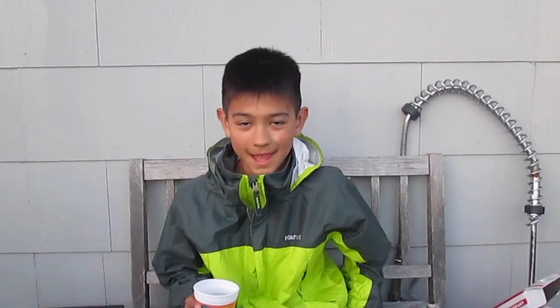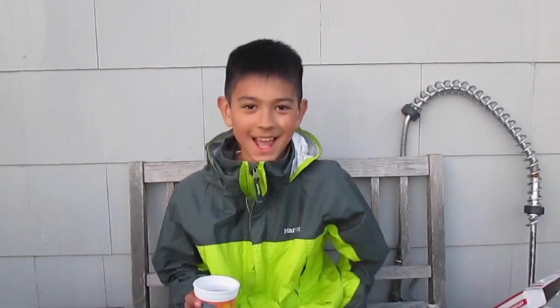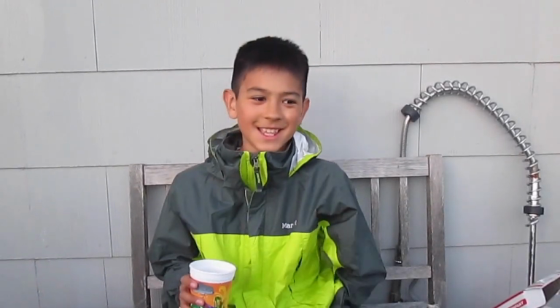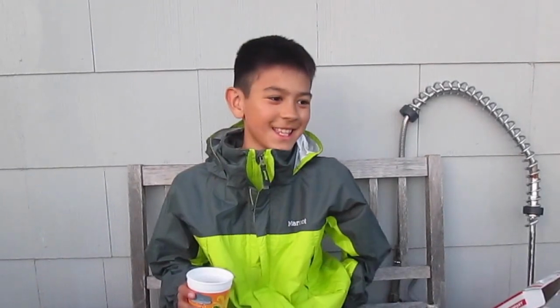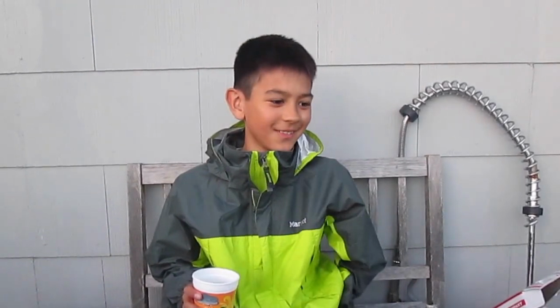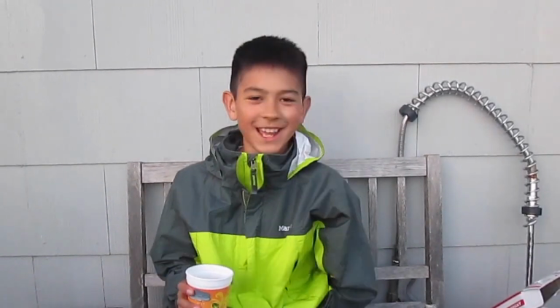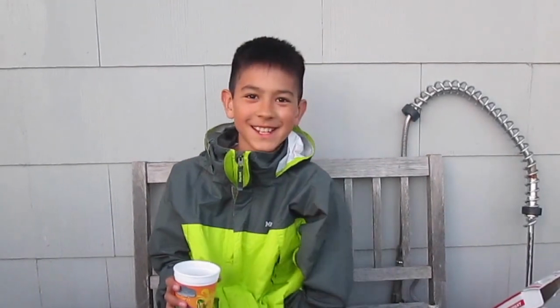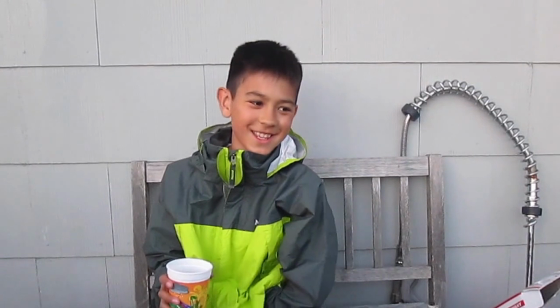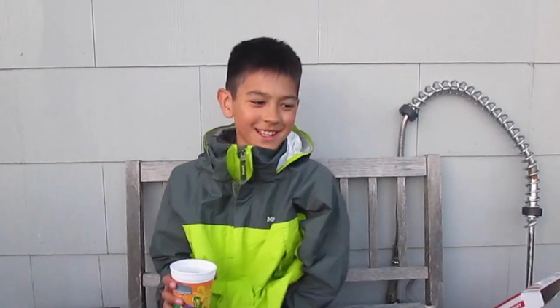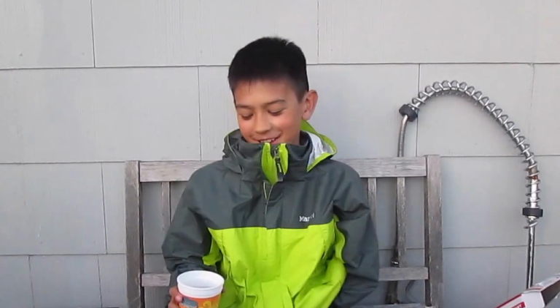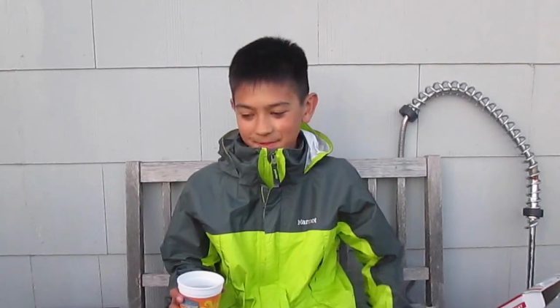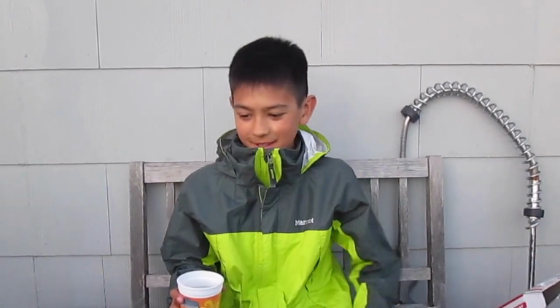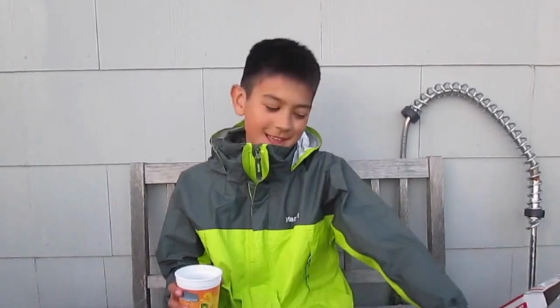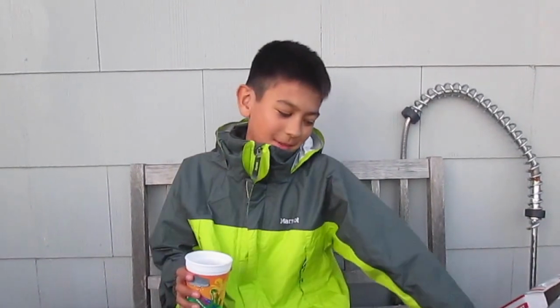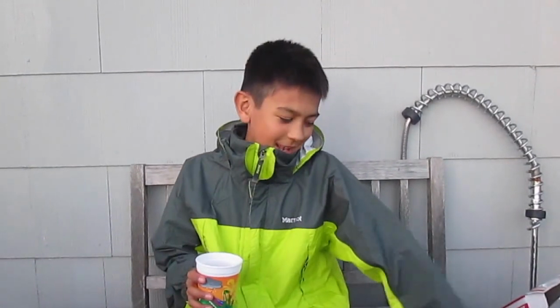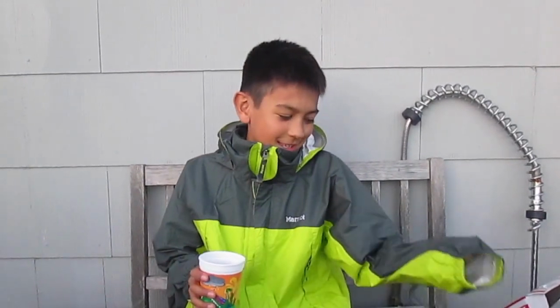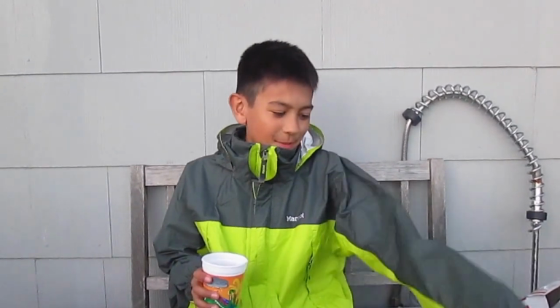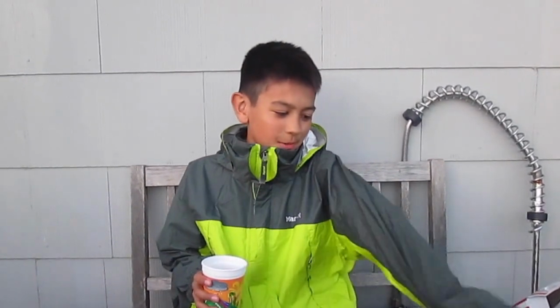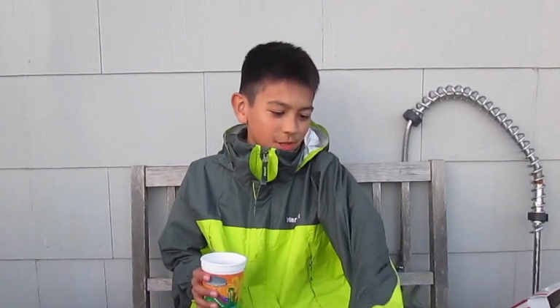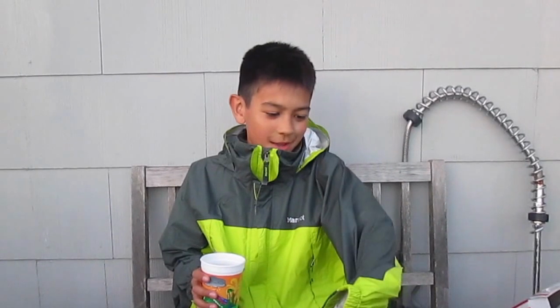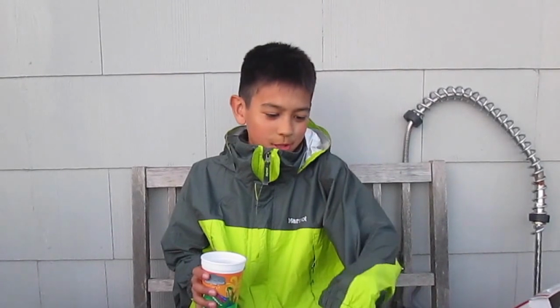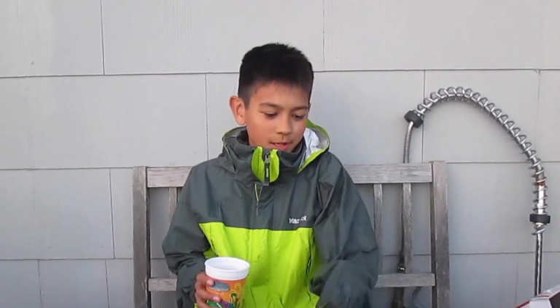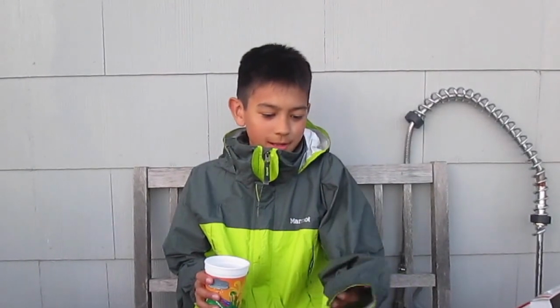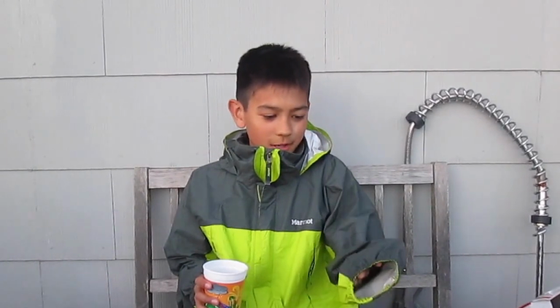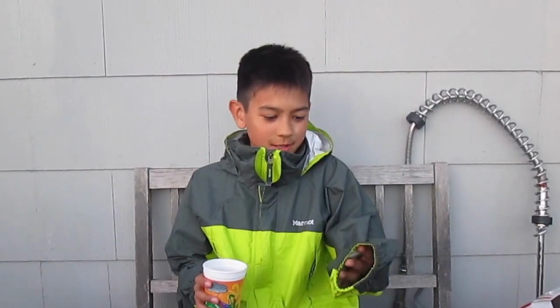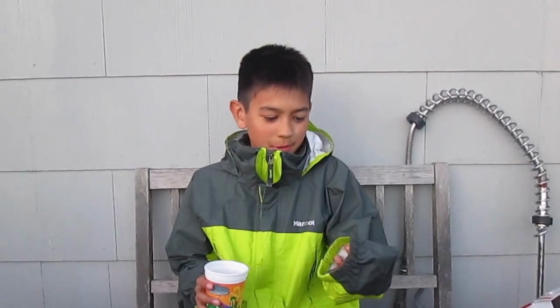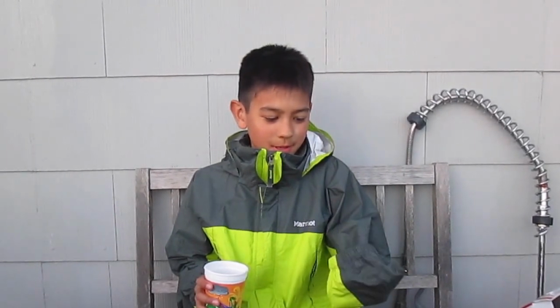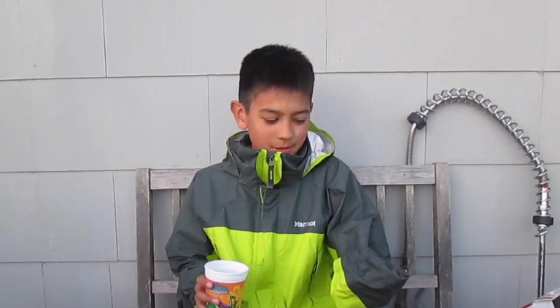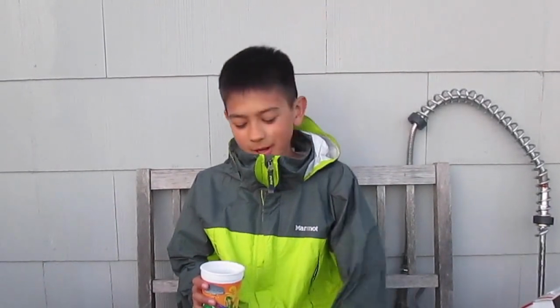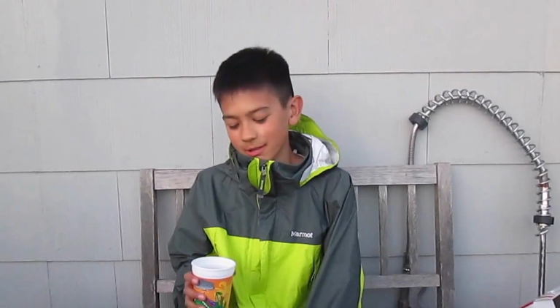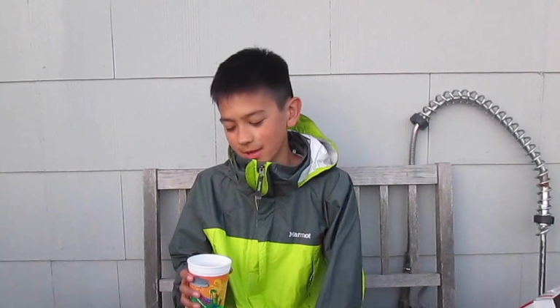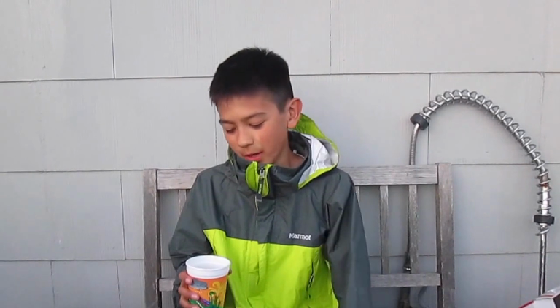Hi guys, this is me again, Adi, and today I'm going to test to see if my new rain jacket works. I'm not going to test it with rain because there is no rain, so I'll test it with water.